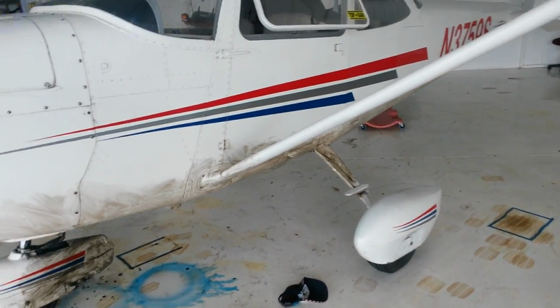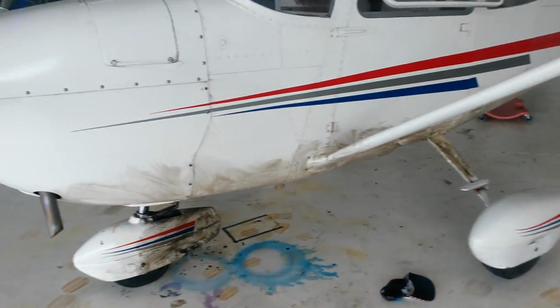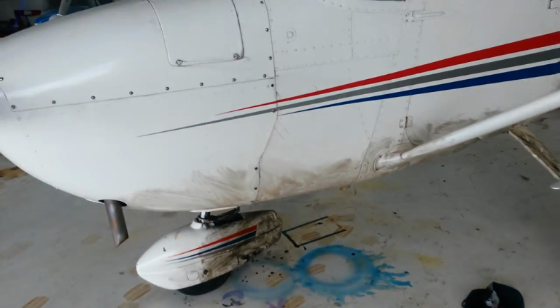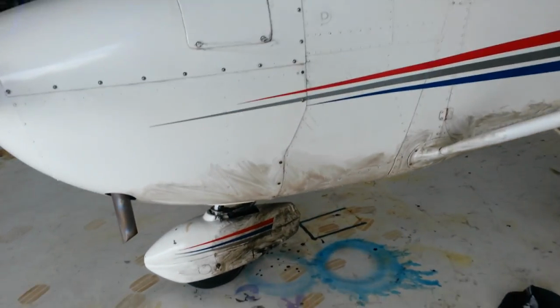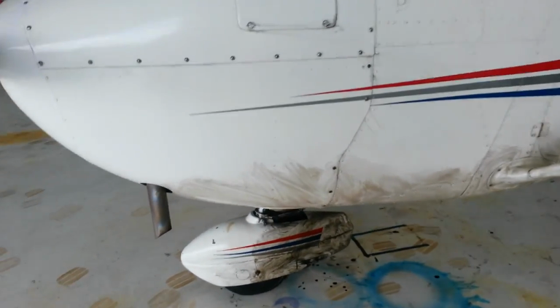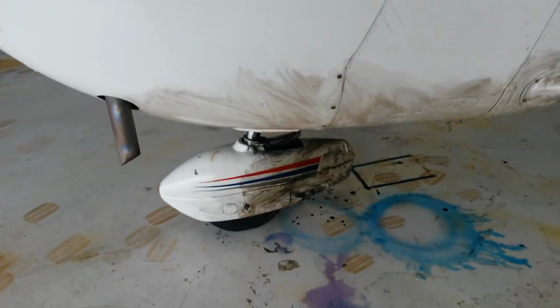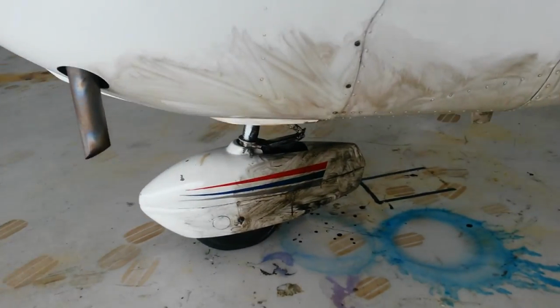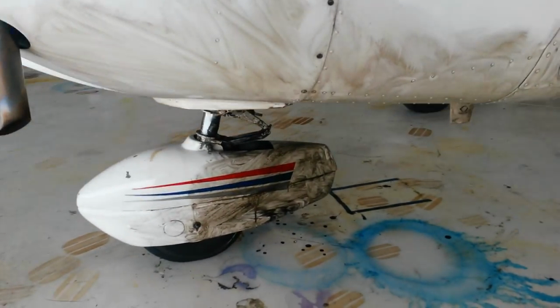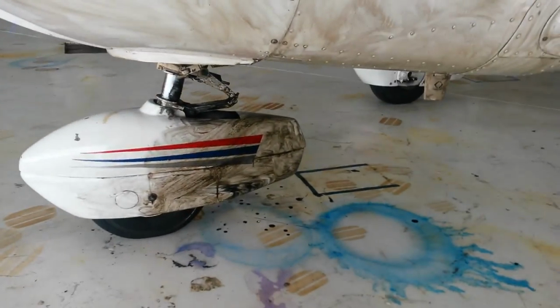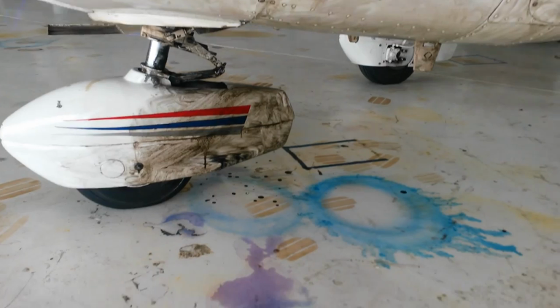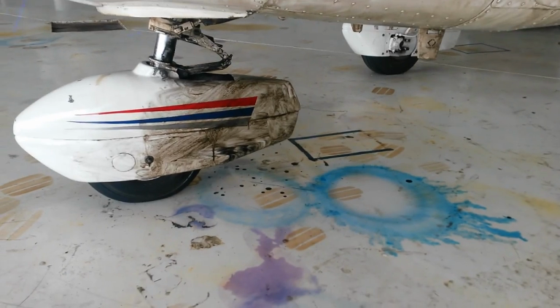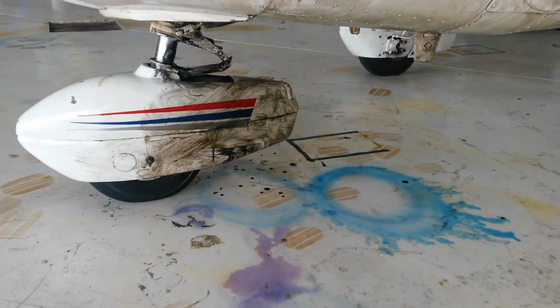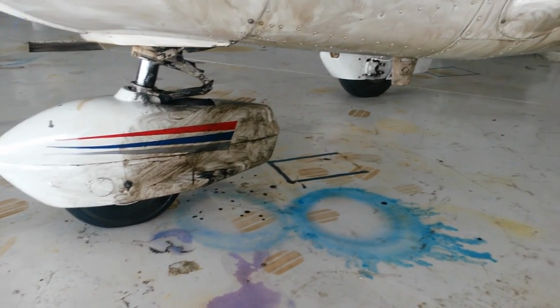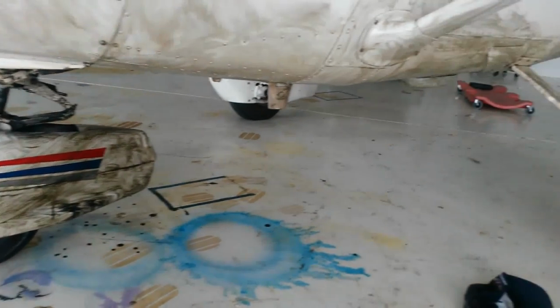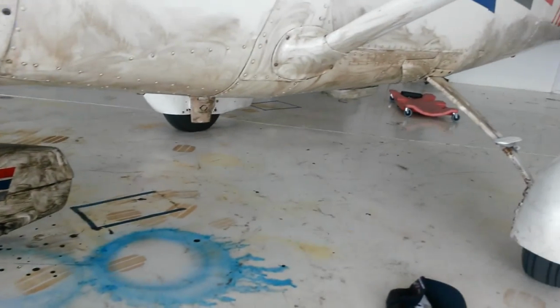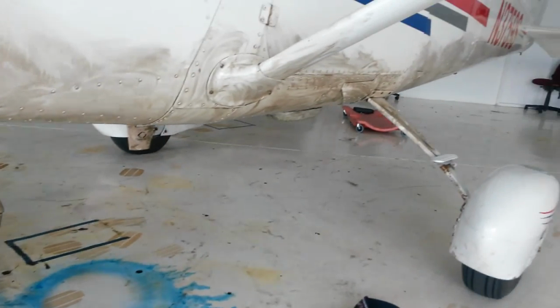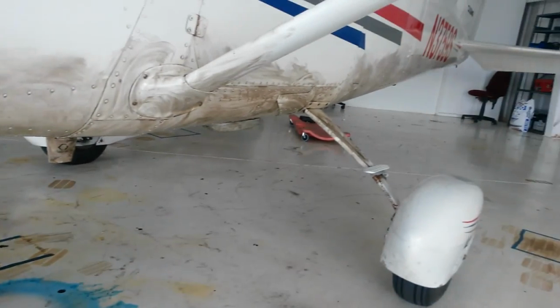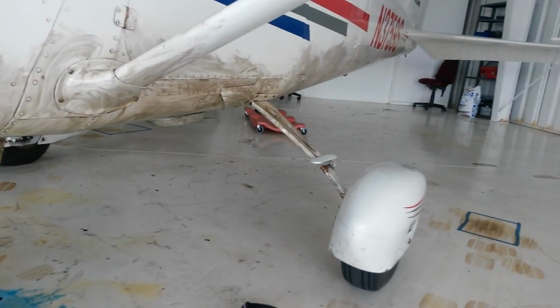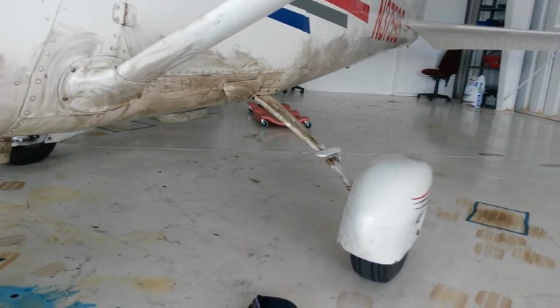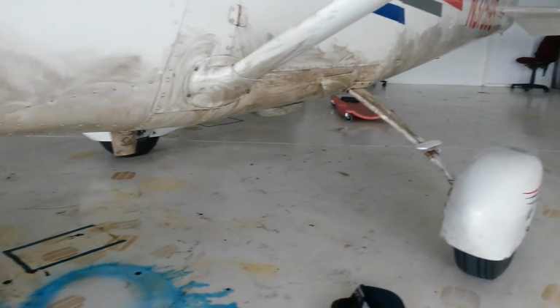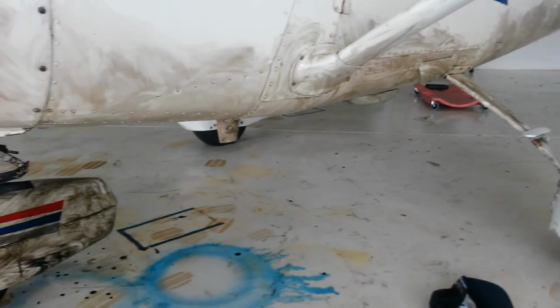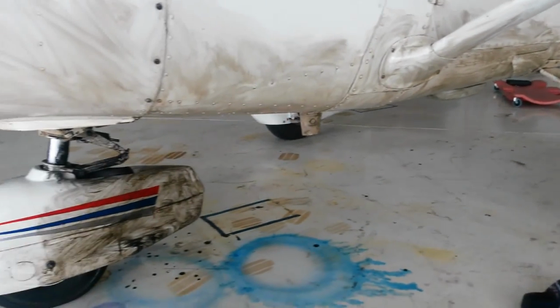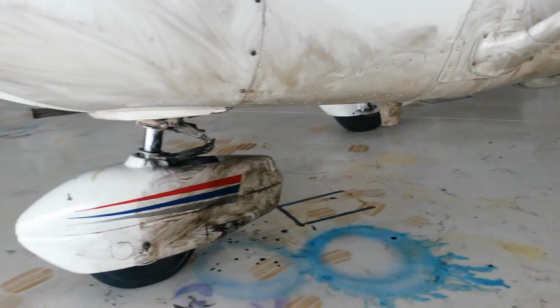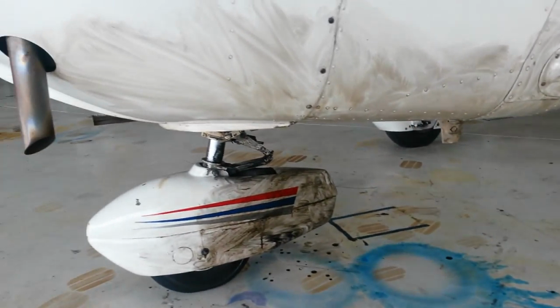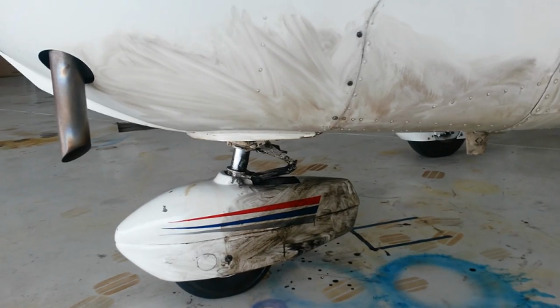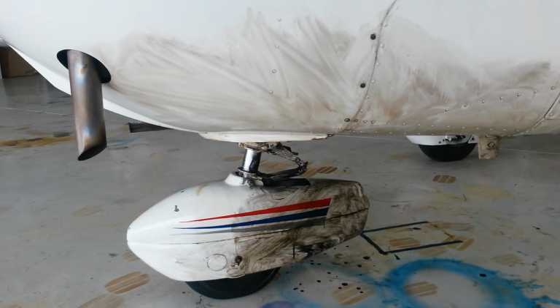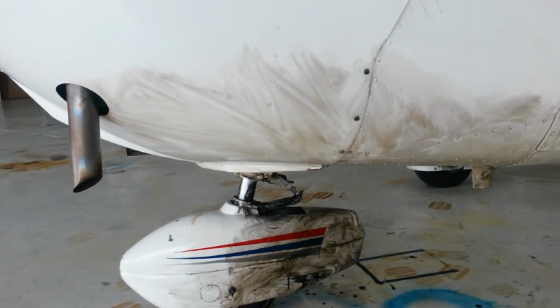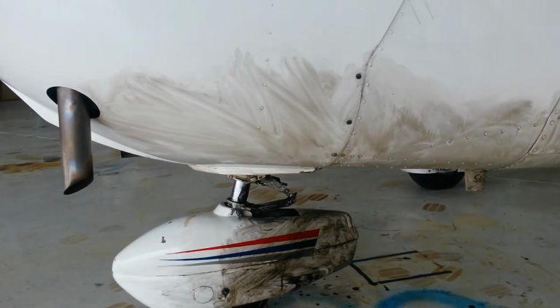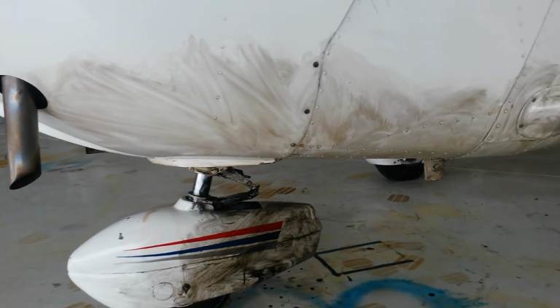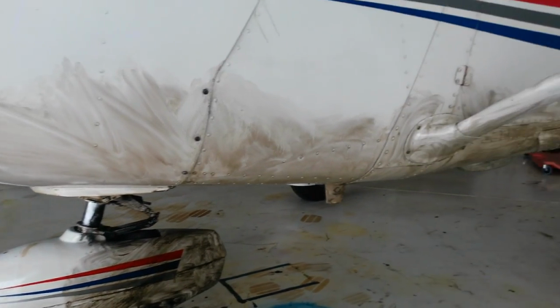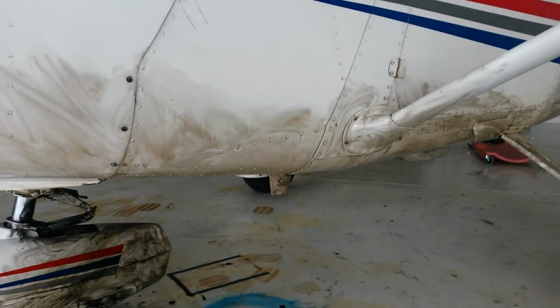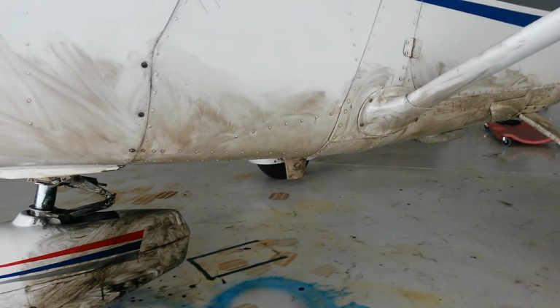My airplane is filthy. I don't know if you all can see this, but it's really filthy. Lots and lots of grease and dirt from an oil leak and everything else.